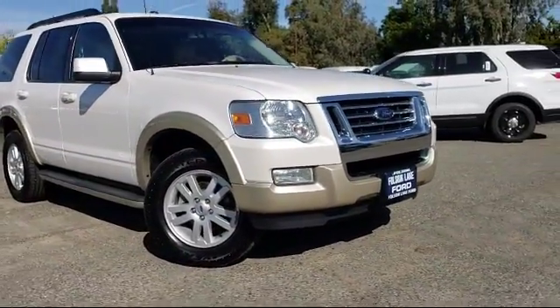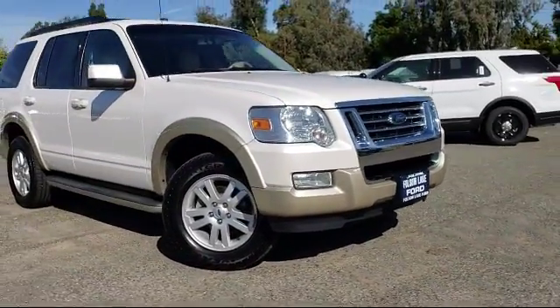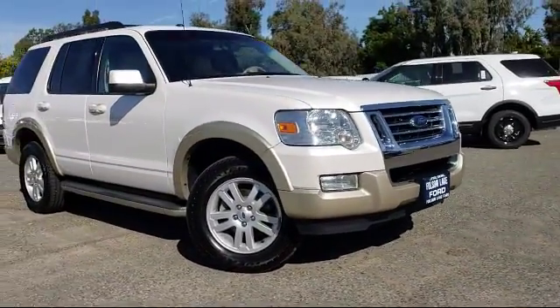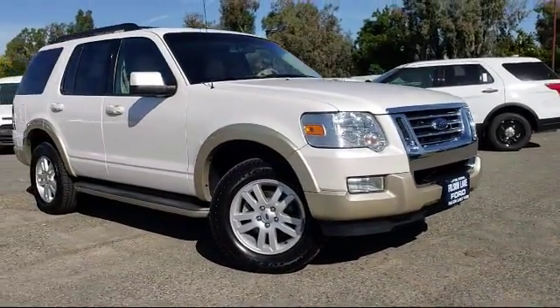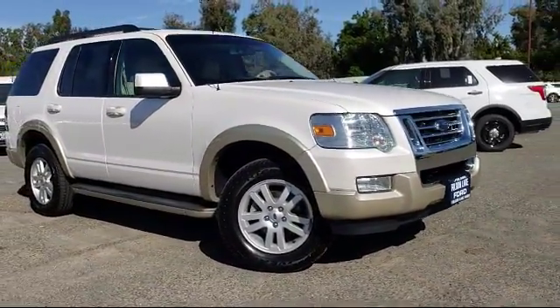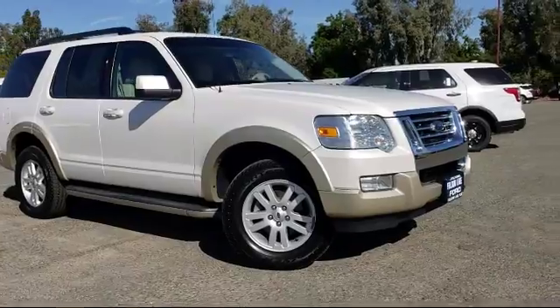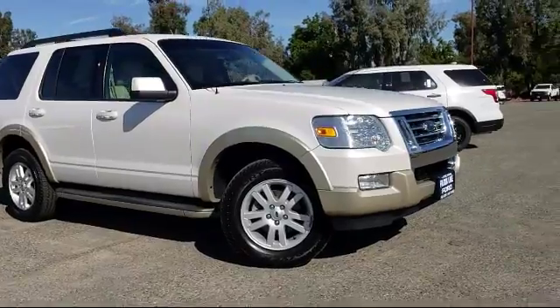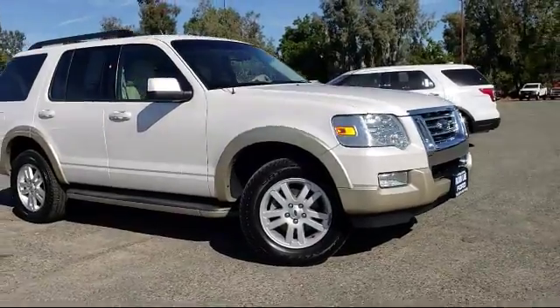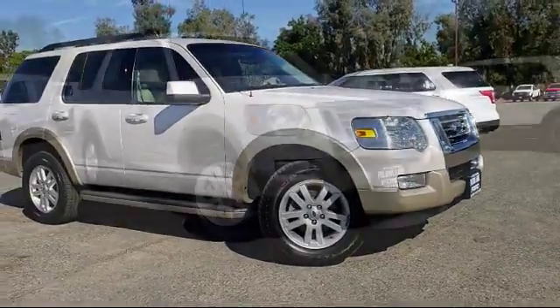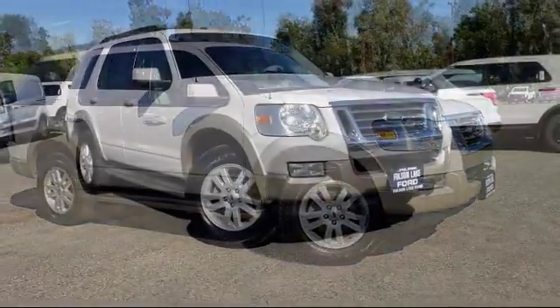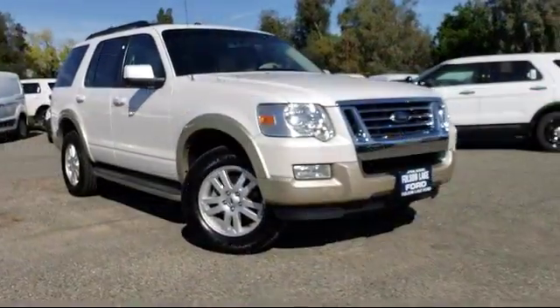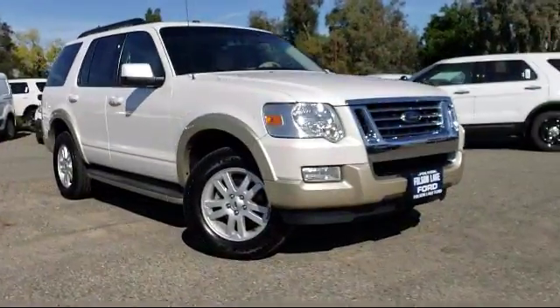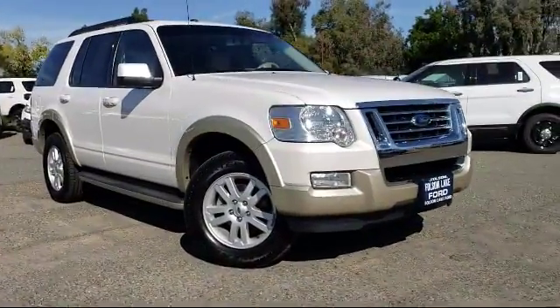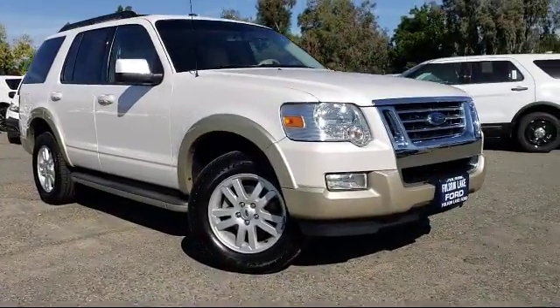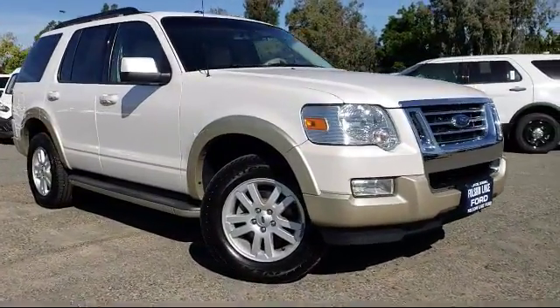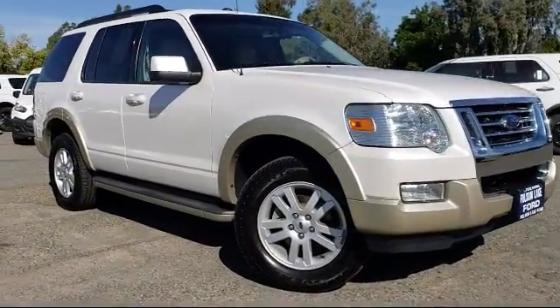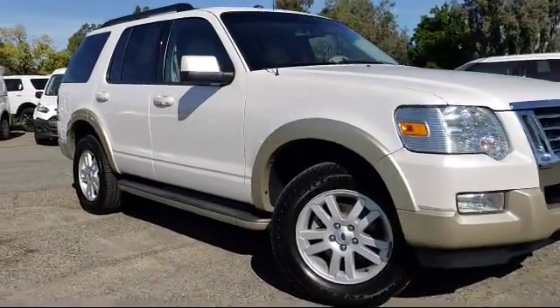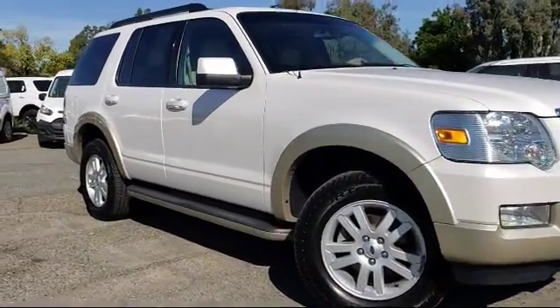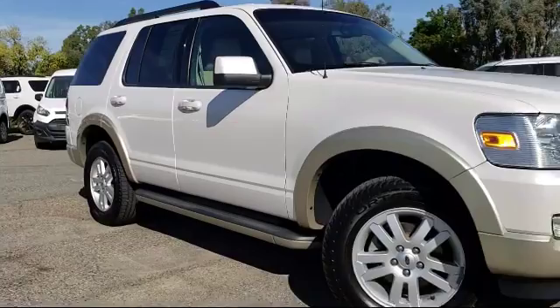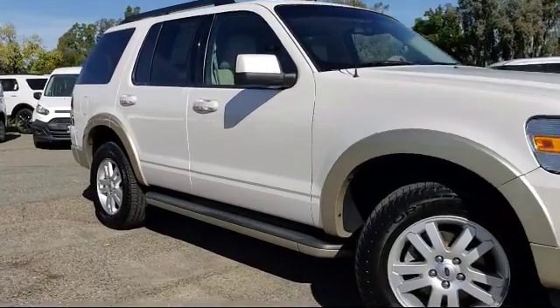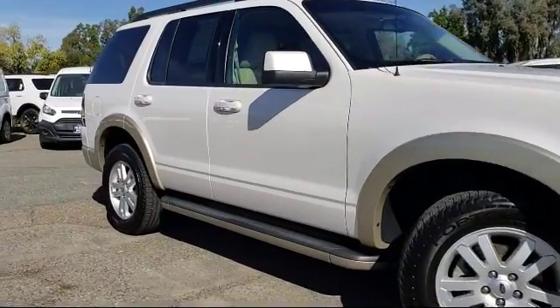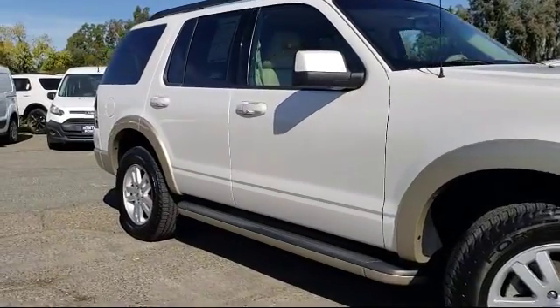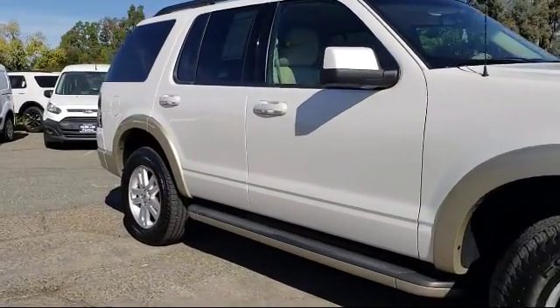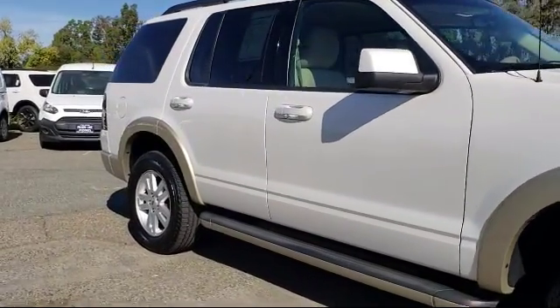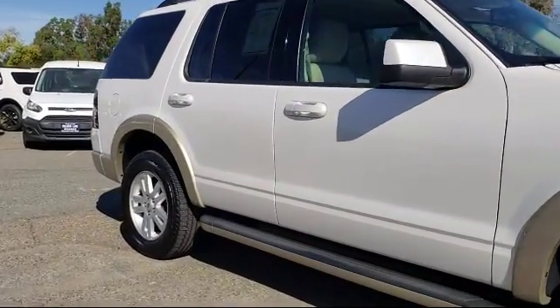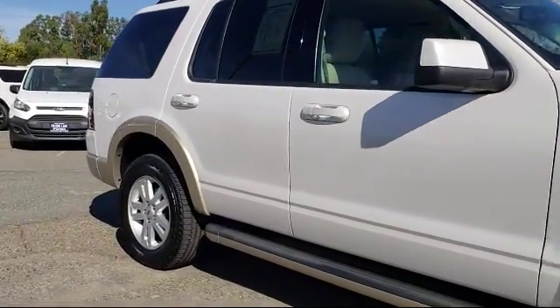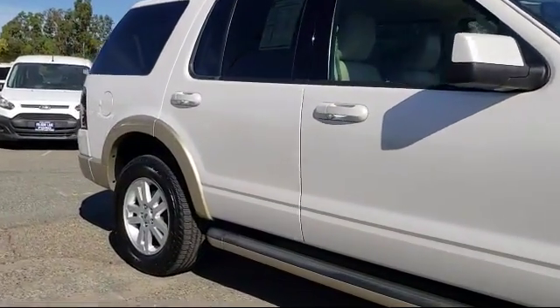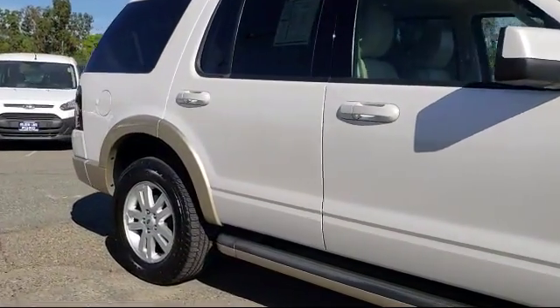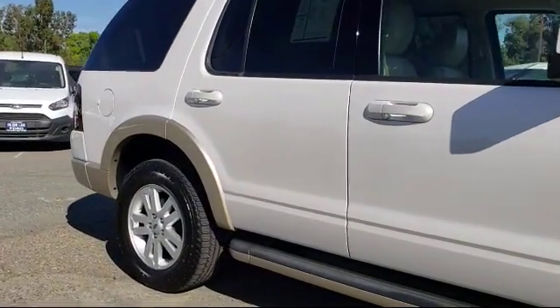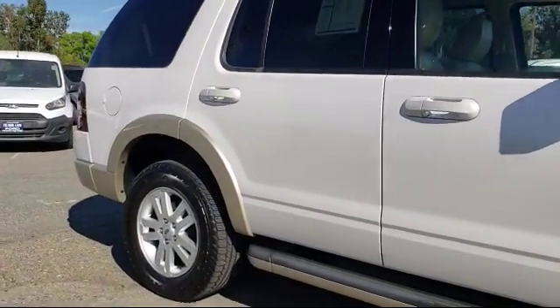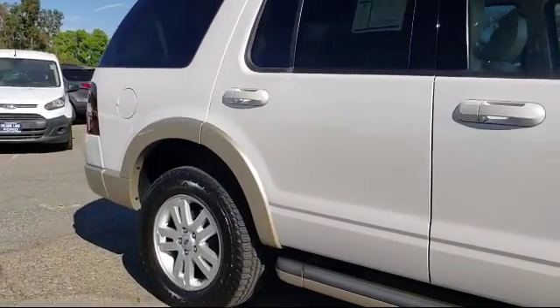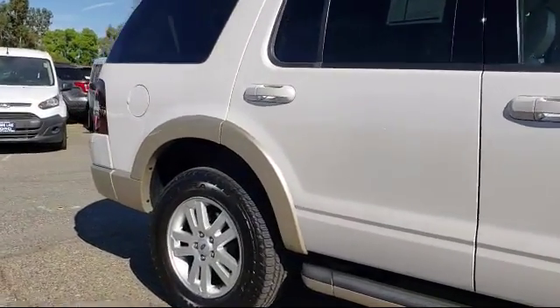It comes equipped with heated front seats, keyless entry, third row seating, roof rack, tire pressure monitoring system, alloy wheels, and a leather-wrapped steering wheel.